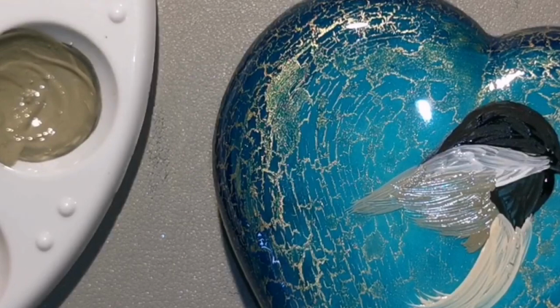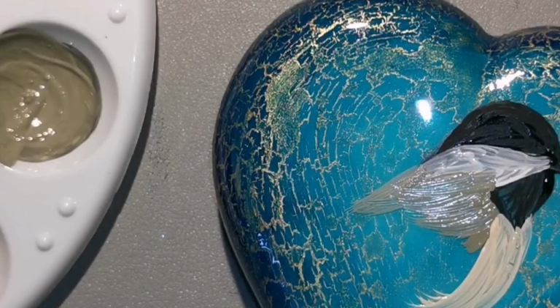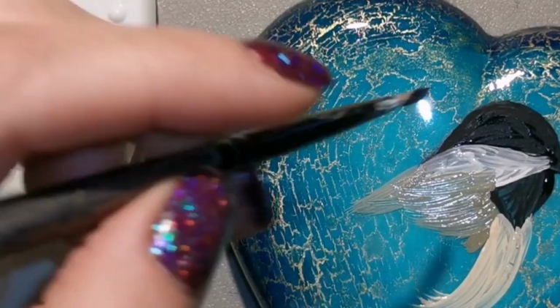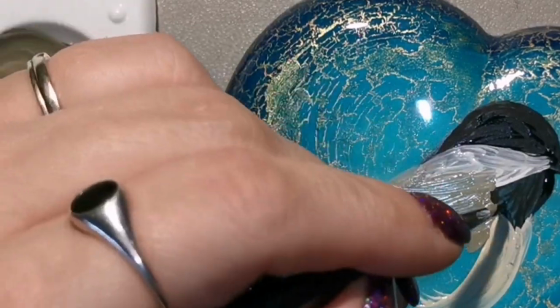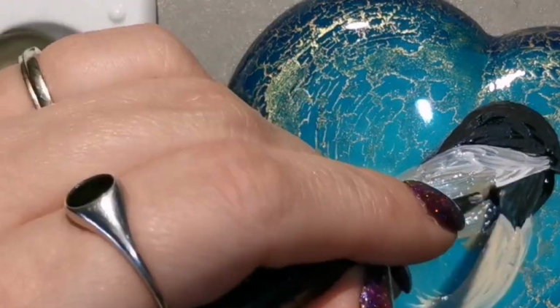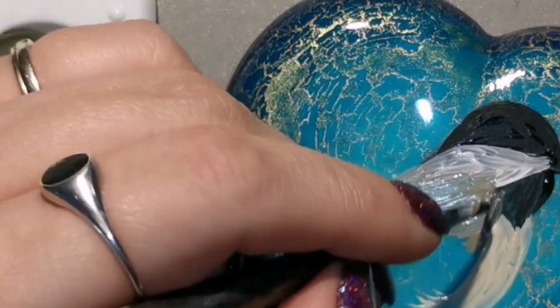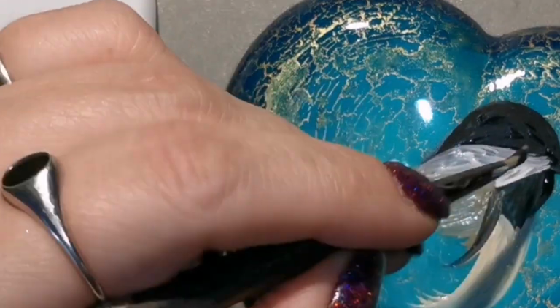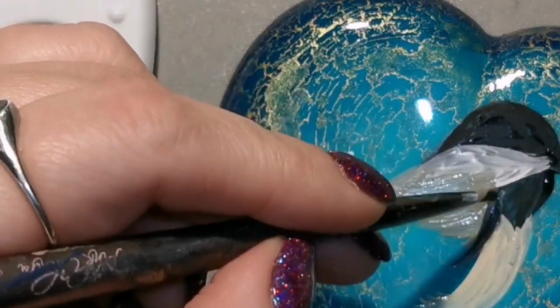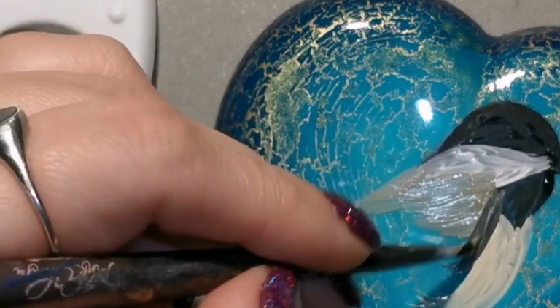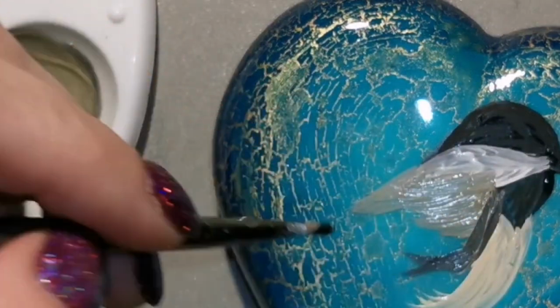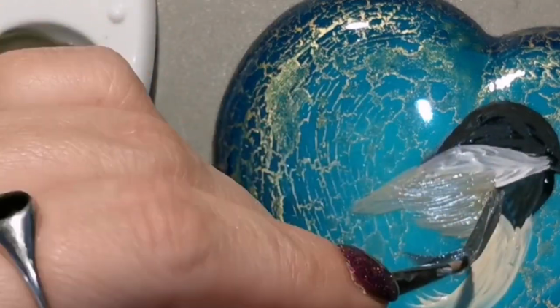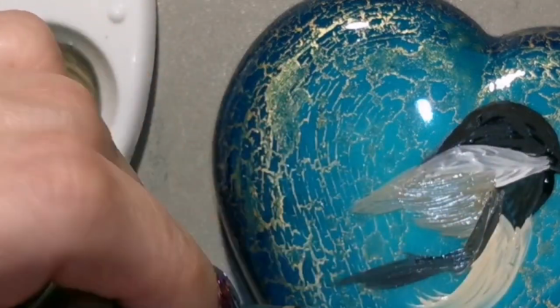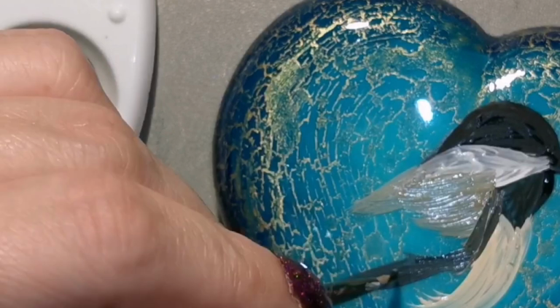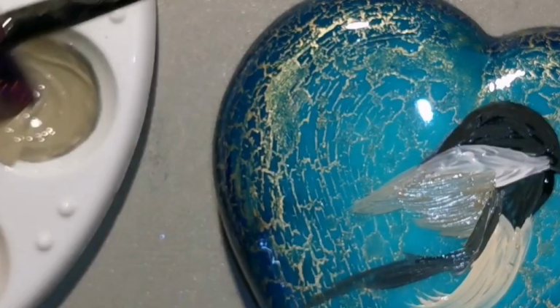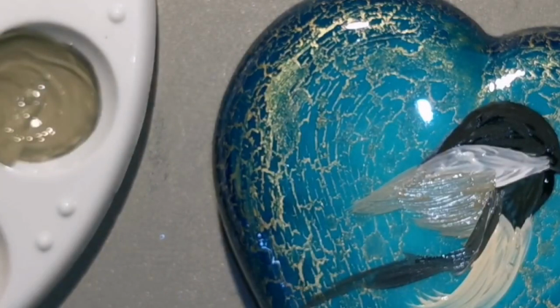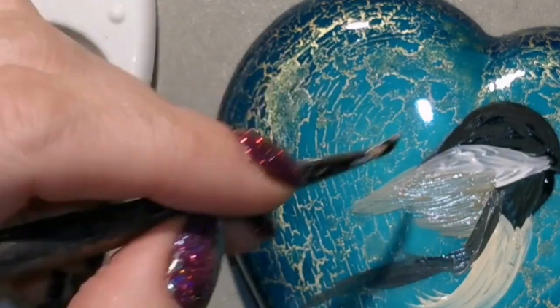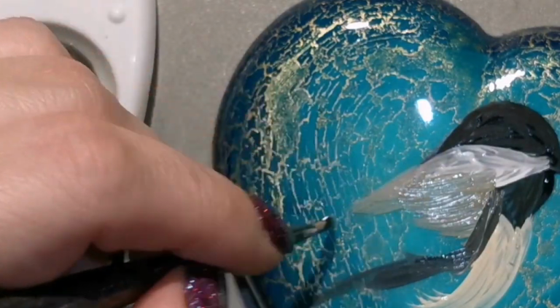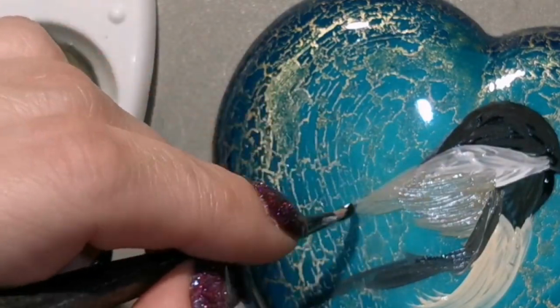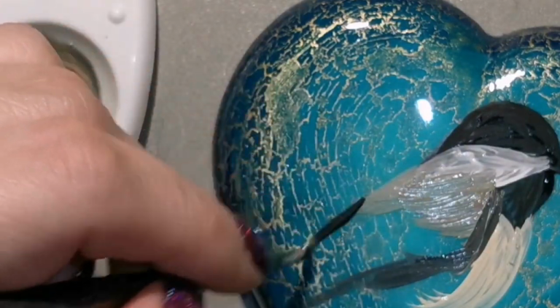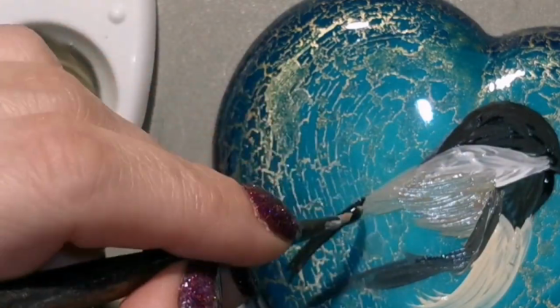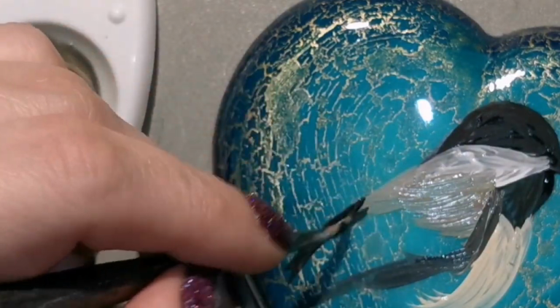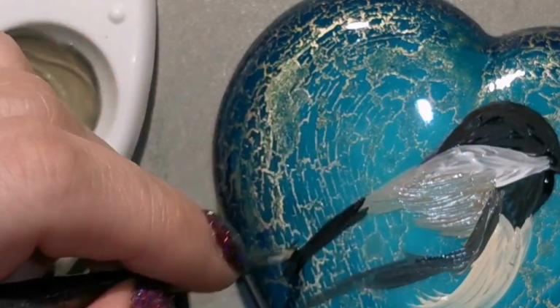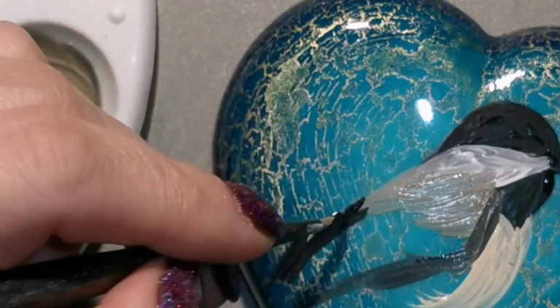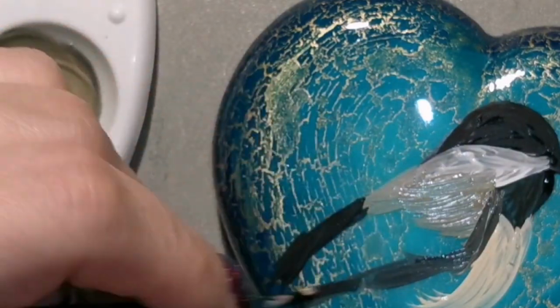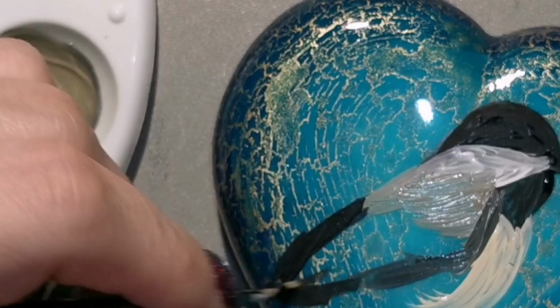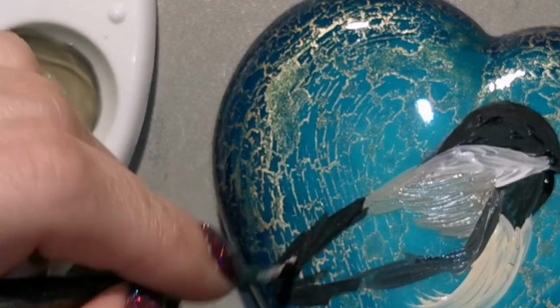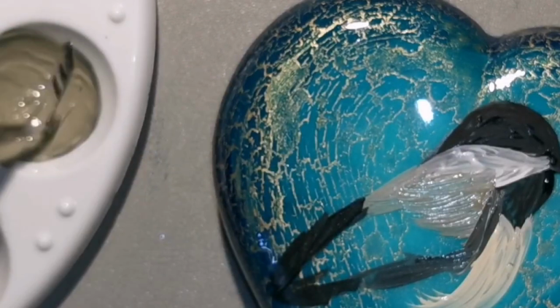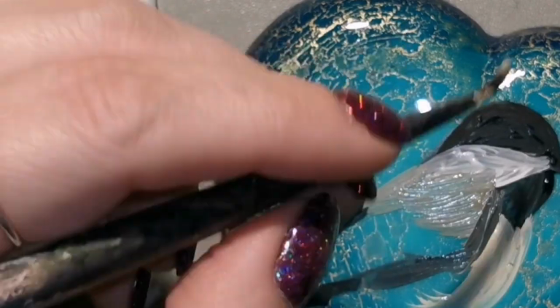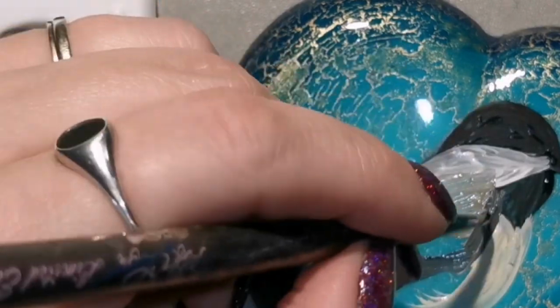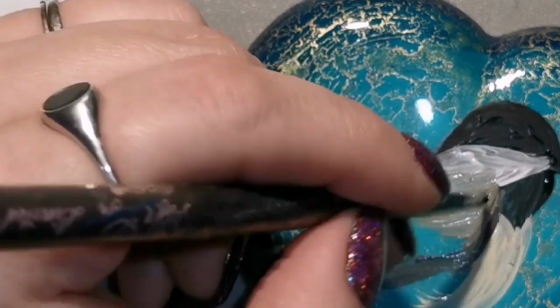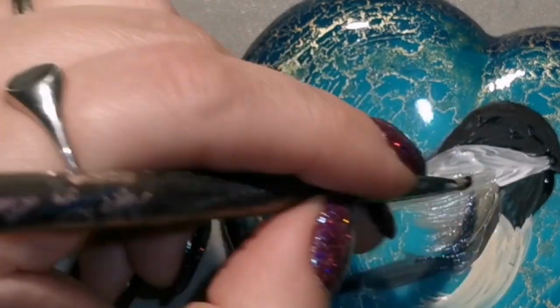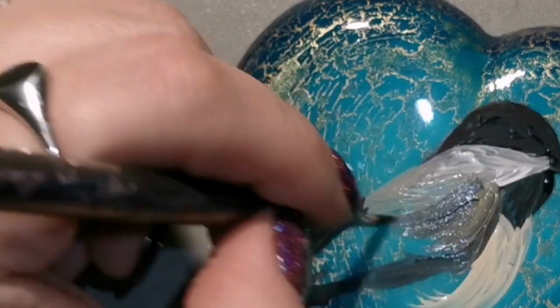The camel color mixed with white is what I'm doing for his belly area. He's going to be kind of fluffed up a little bit — he's kind of chilly, it's a chilly November day, so he's just kind of puffed up, chilling on the branches. You don't see those branches yet, but there will be branches.